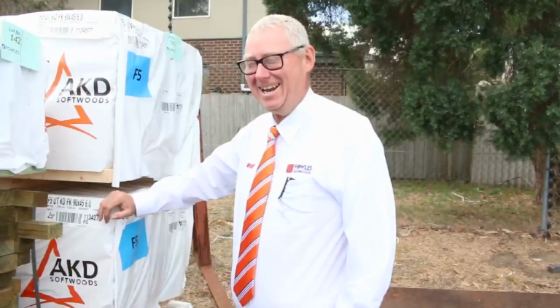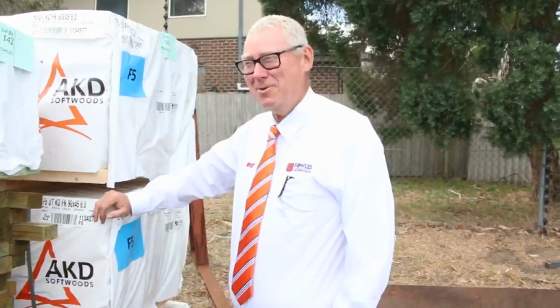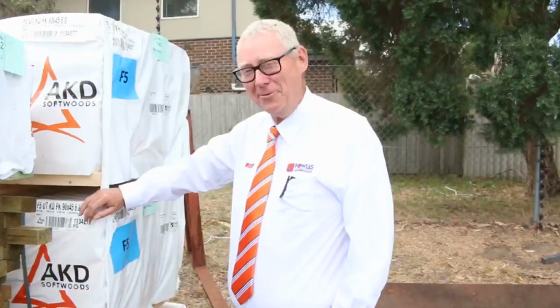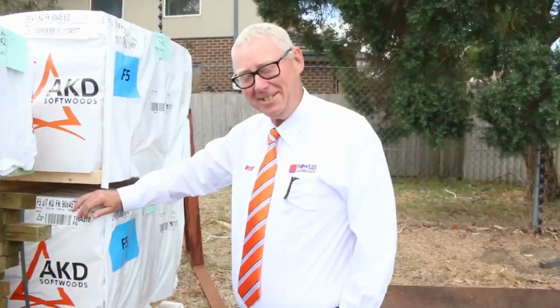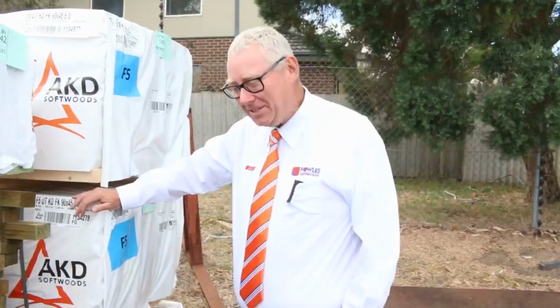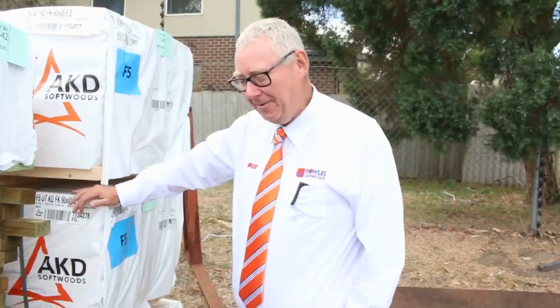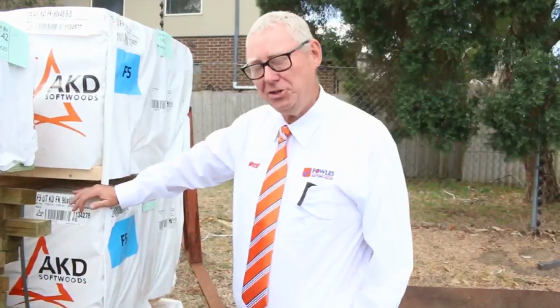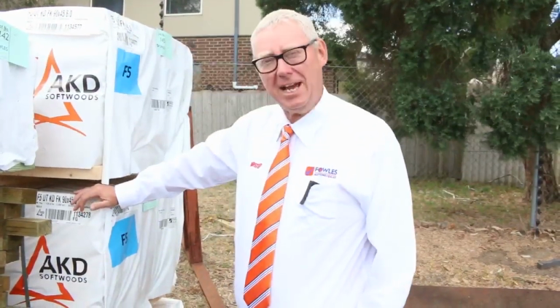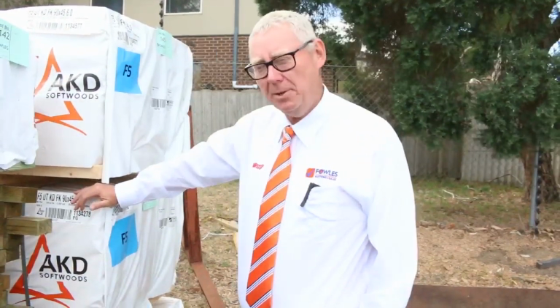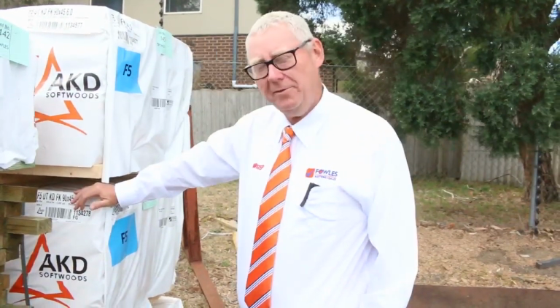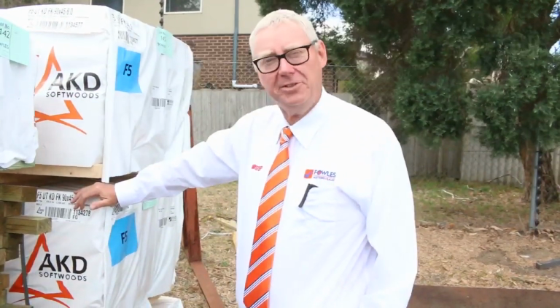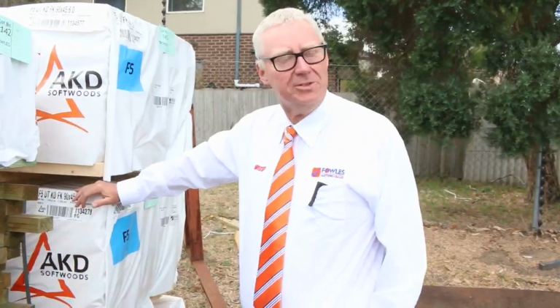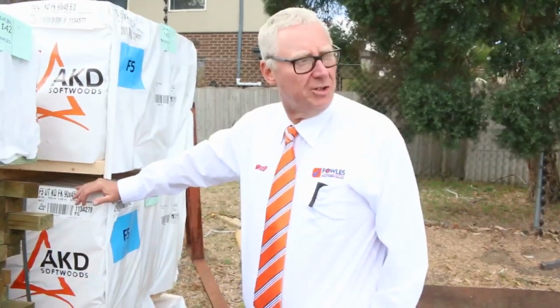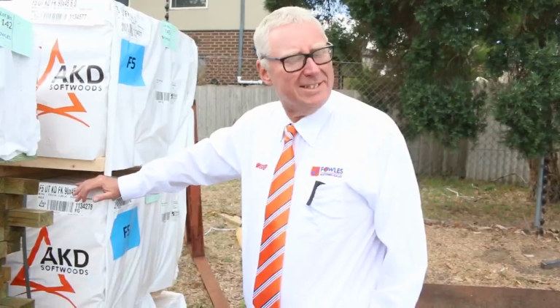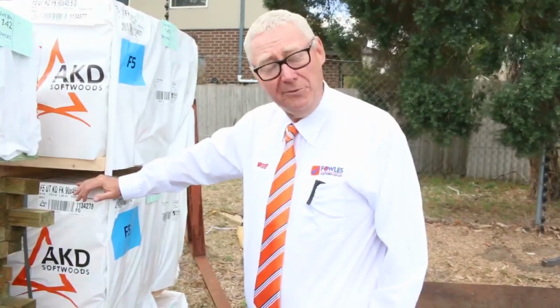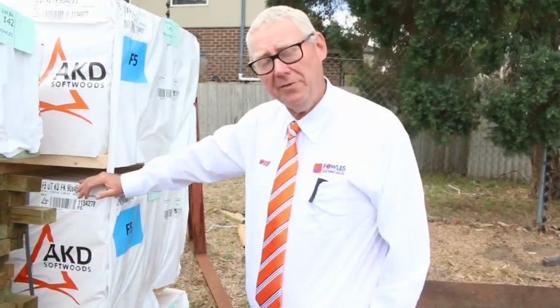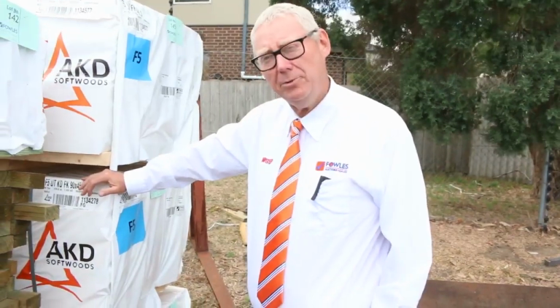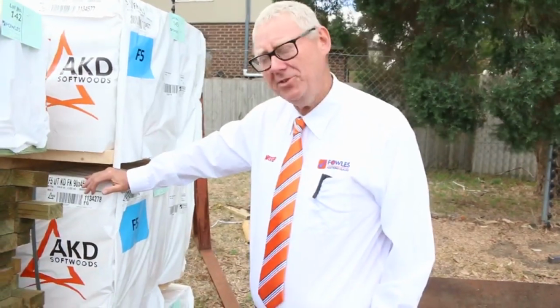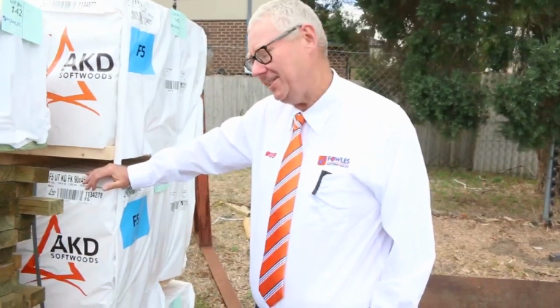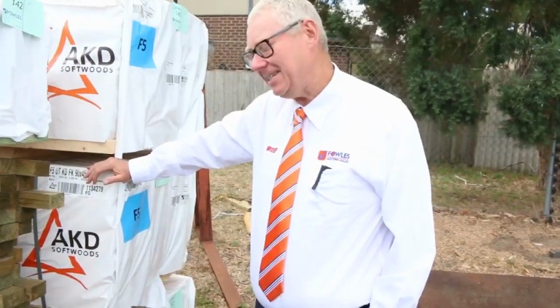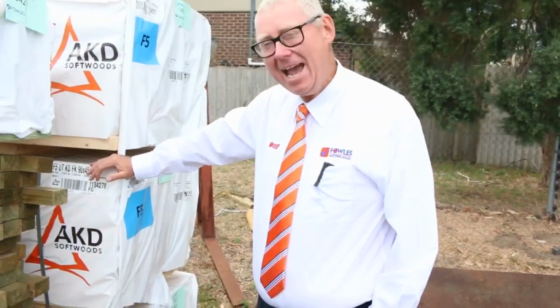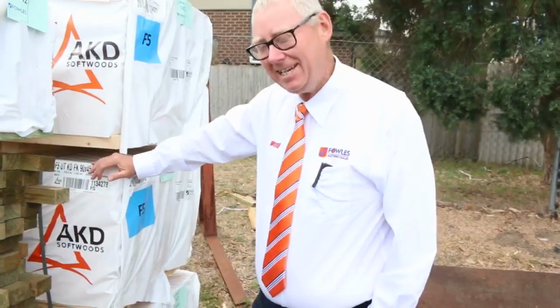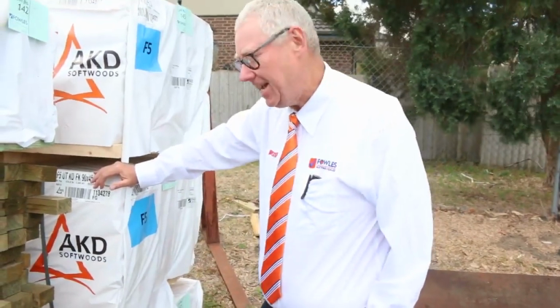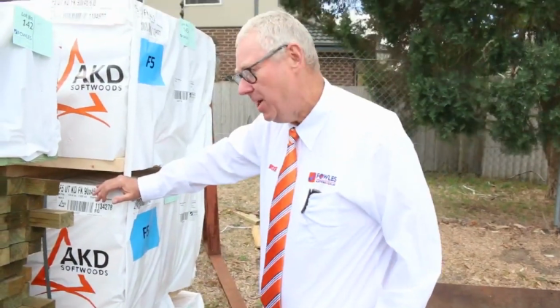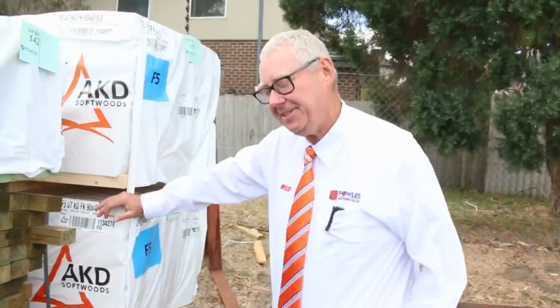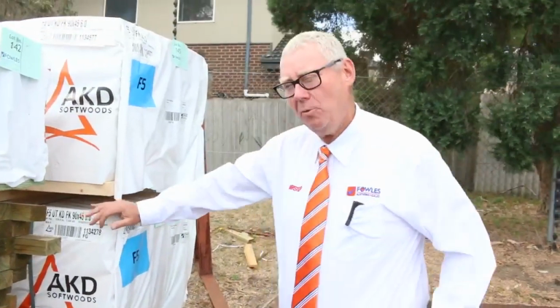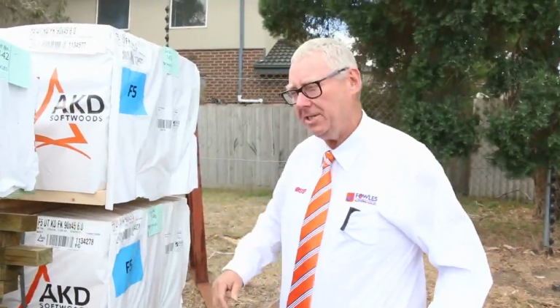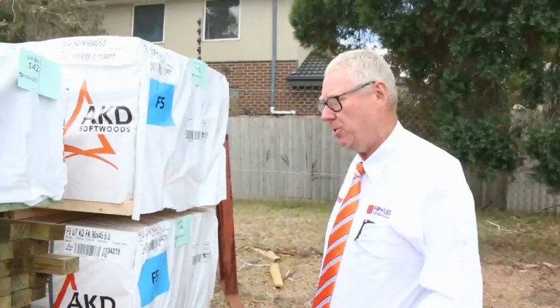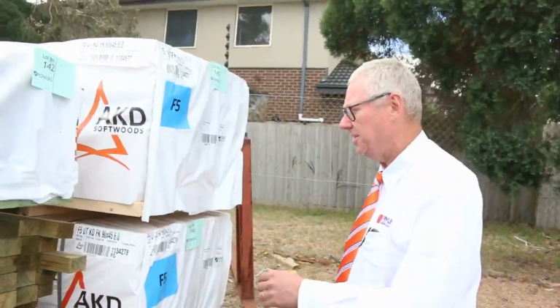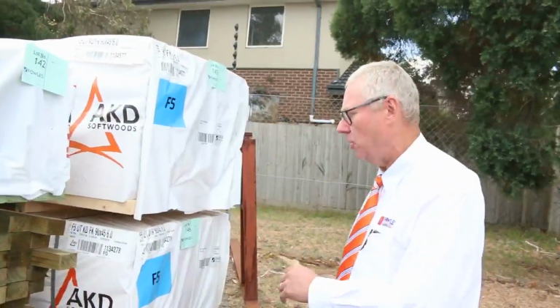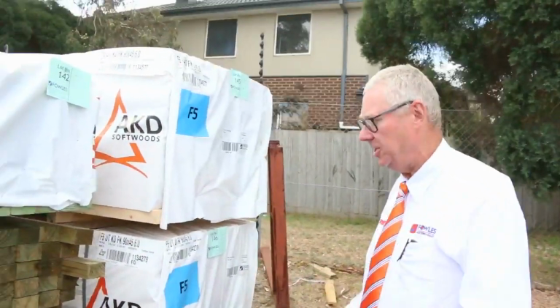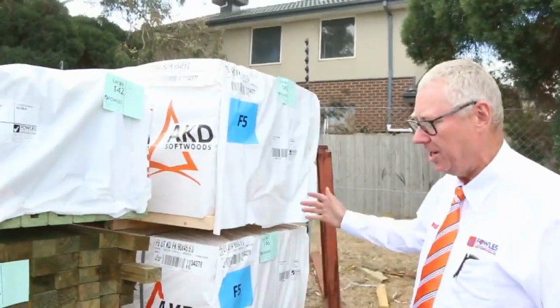G'day, Michael from Fowls here once again for Tuesday afternoon preview for tomorrow's auction — Wednesday the 4th of April 2018 at 10am. Let's go for a walk and see what we've got in the timber auction this week.